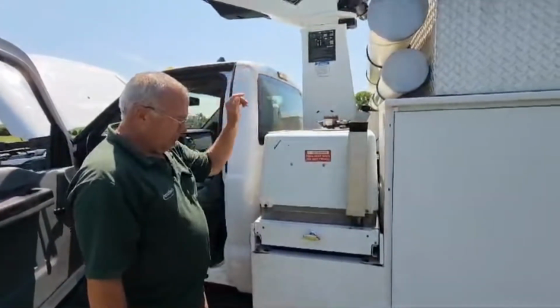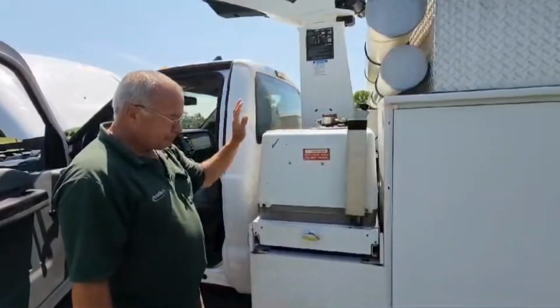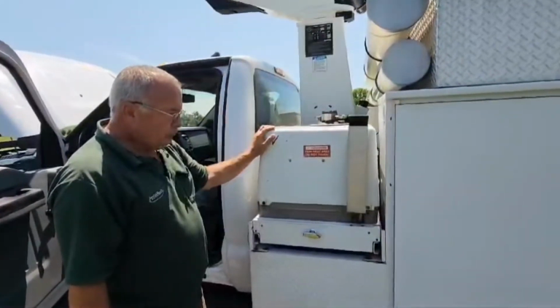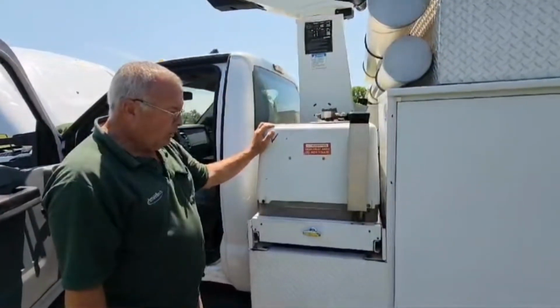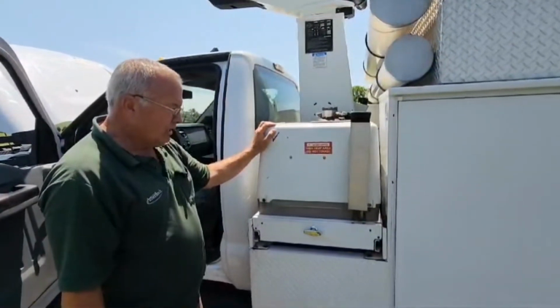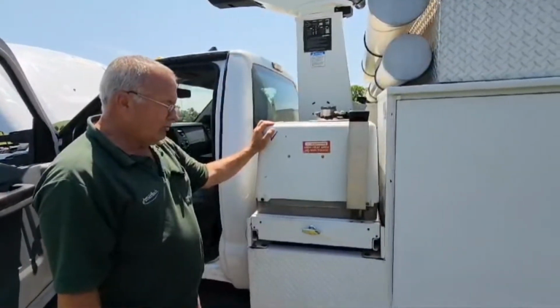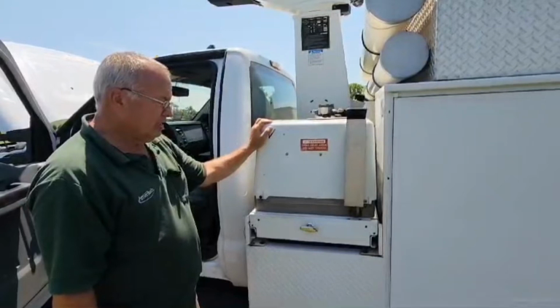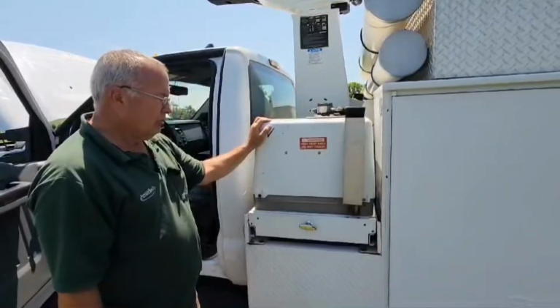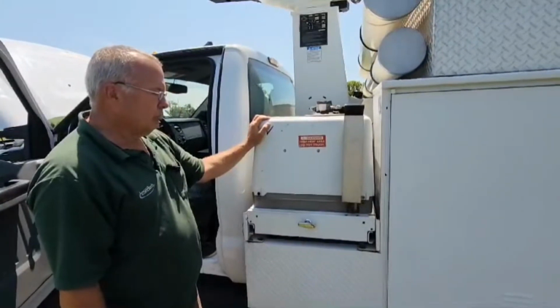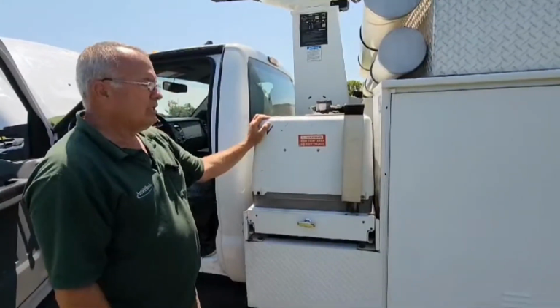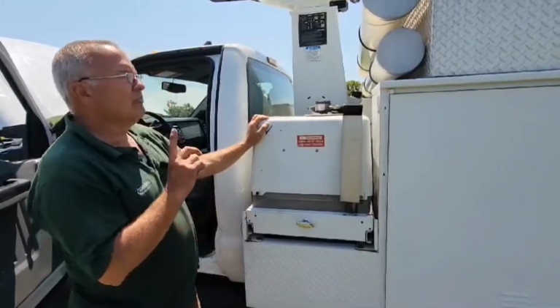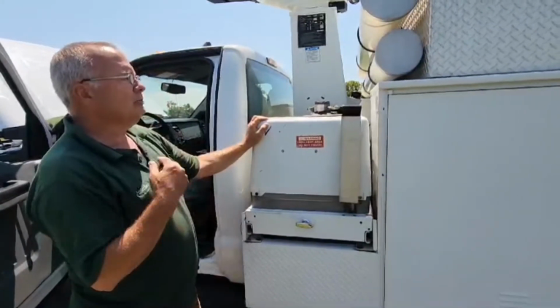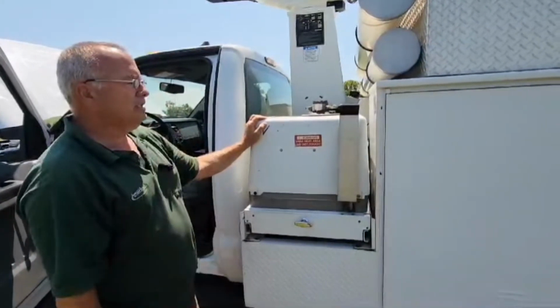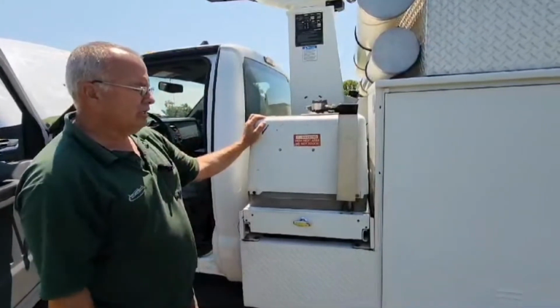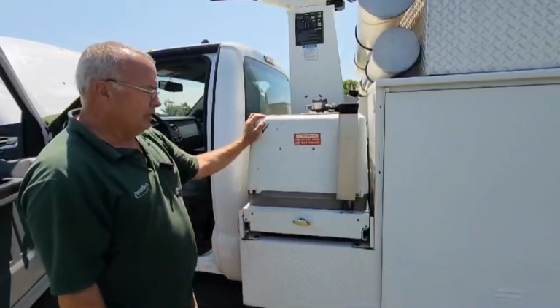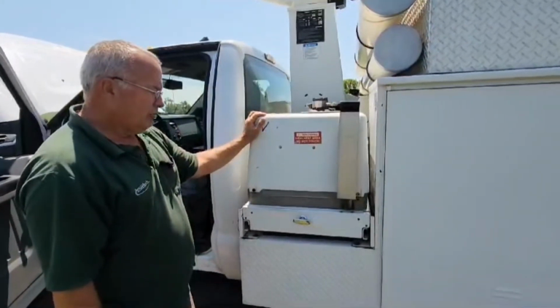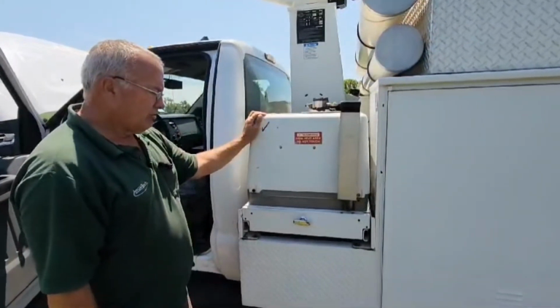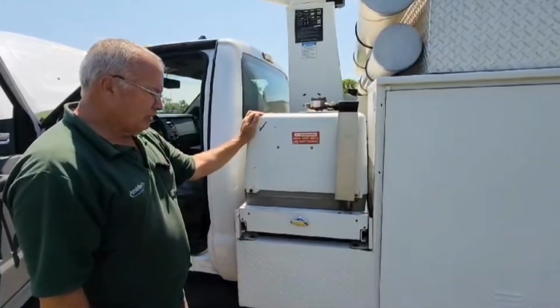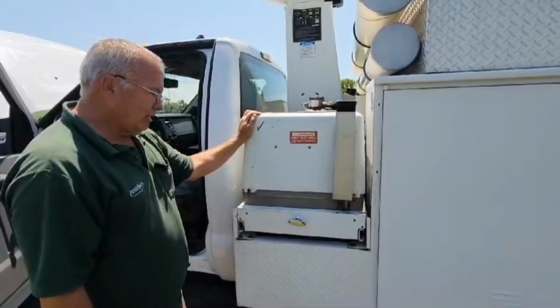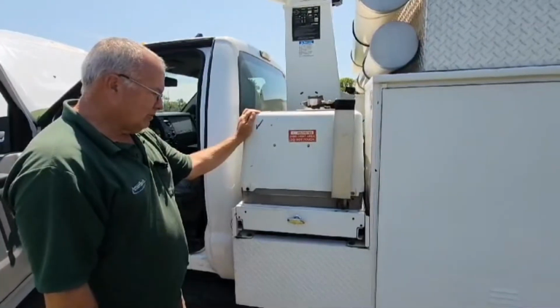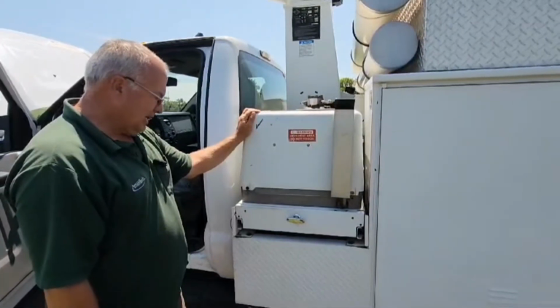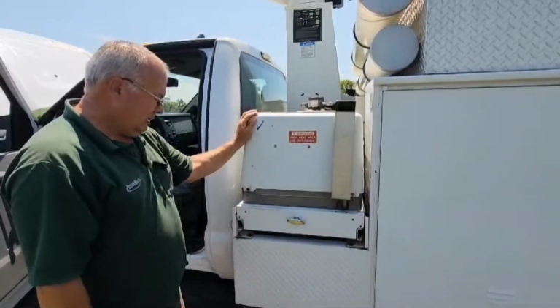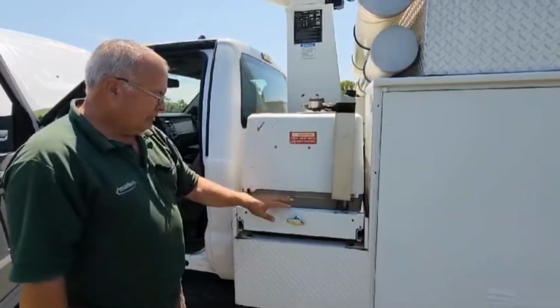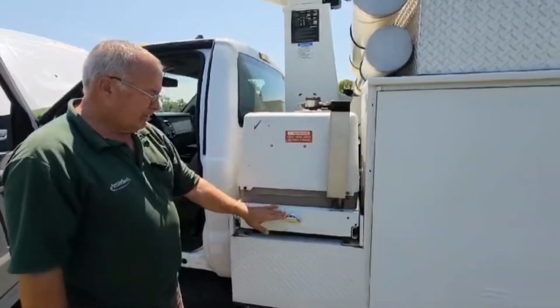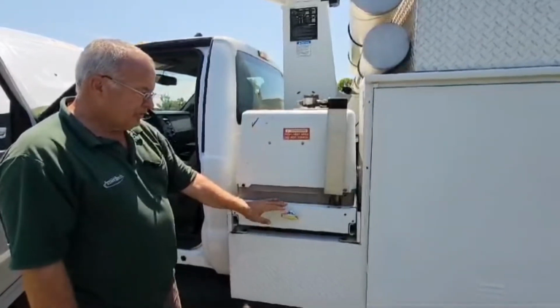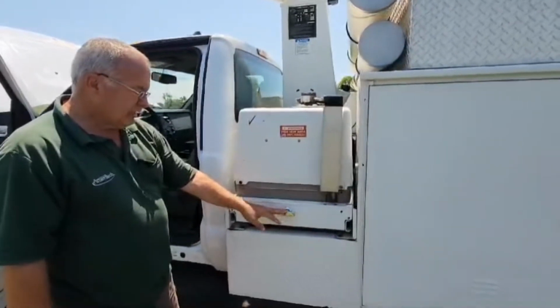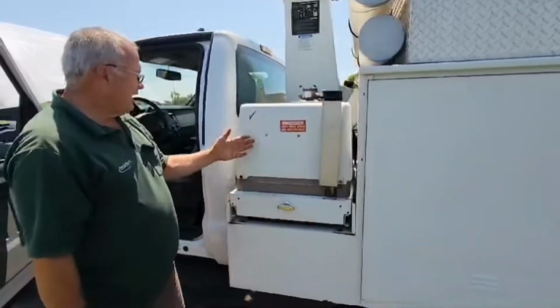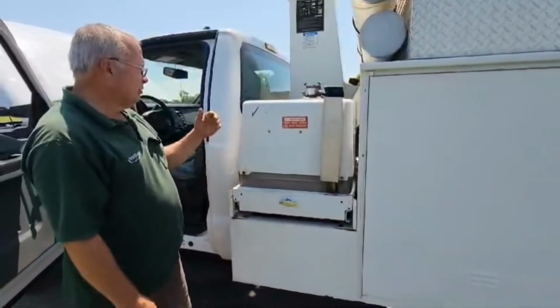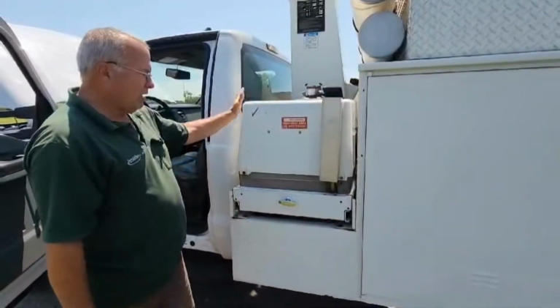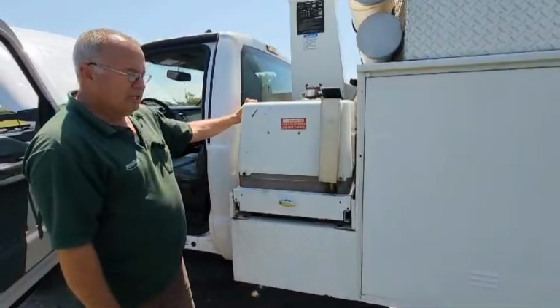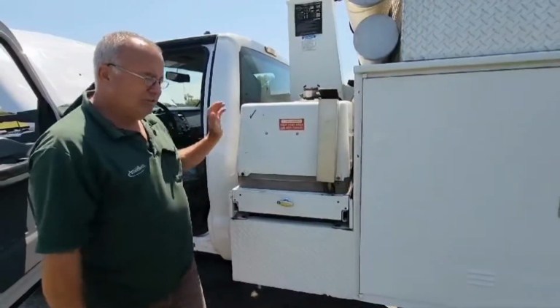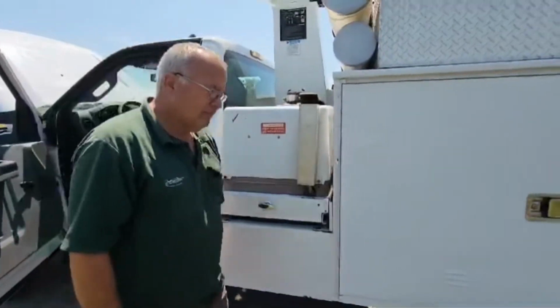Here's the generator that provides all the hydraulic pressure to operate the pump. We also have 110 and 220 volt outlets mounted around the truck and I'll show you where those are as we're looking at it. This generator sits on a slide — it pulls out for easy service.